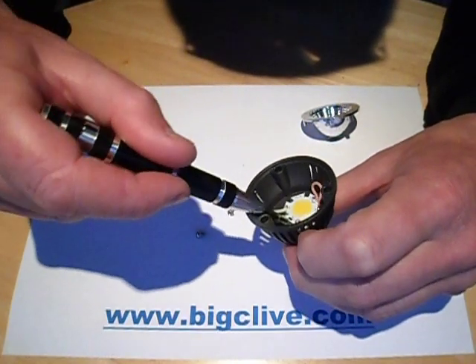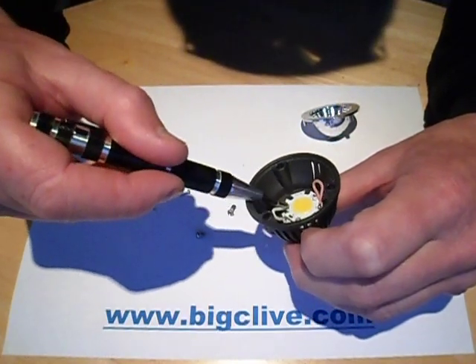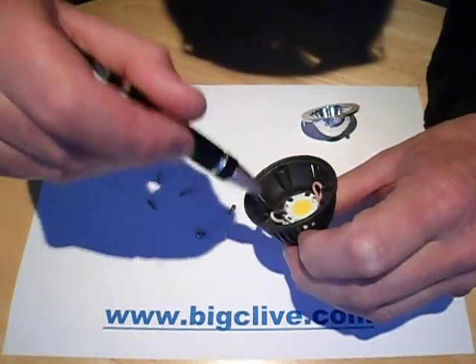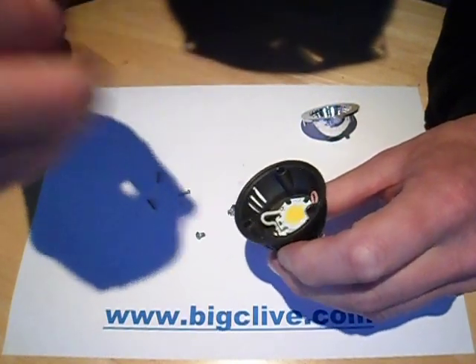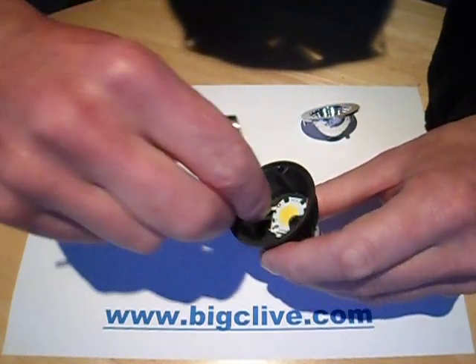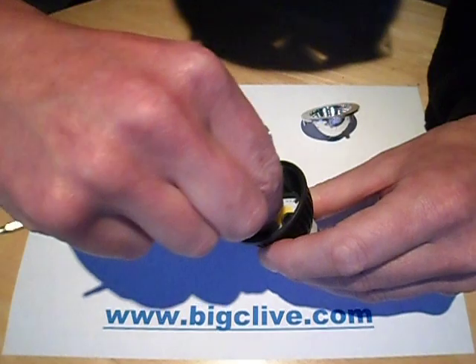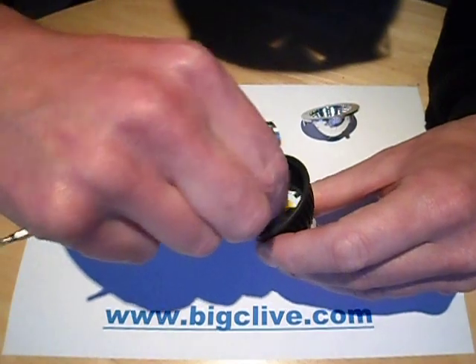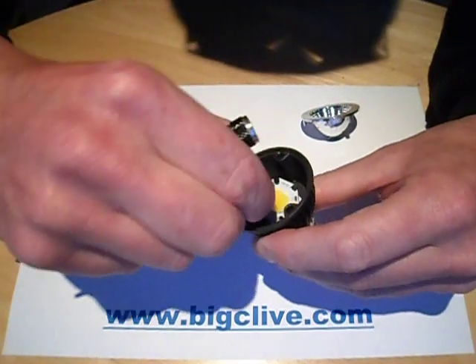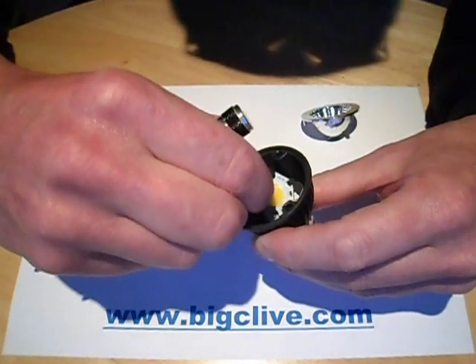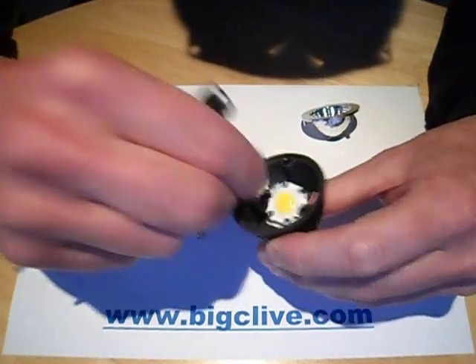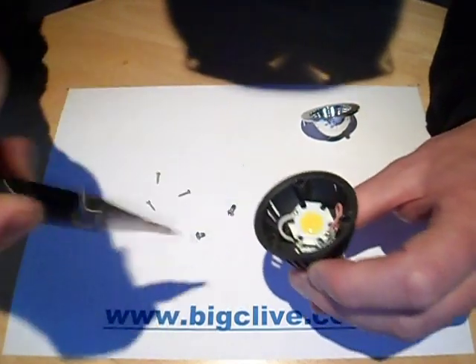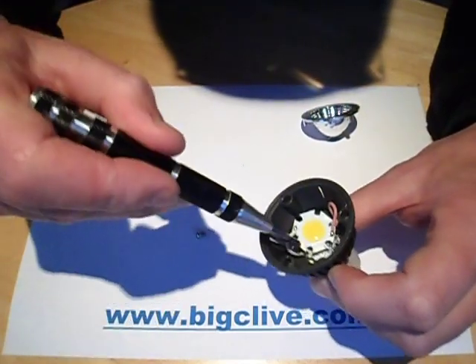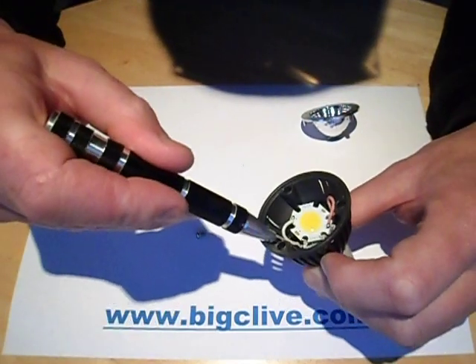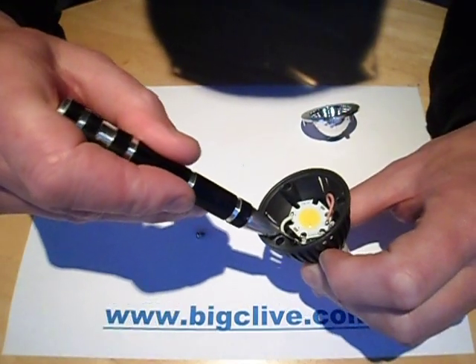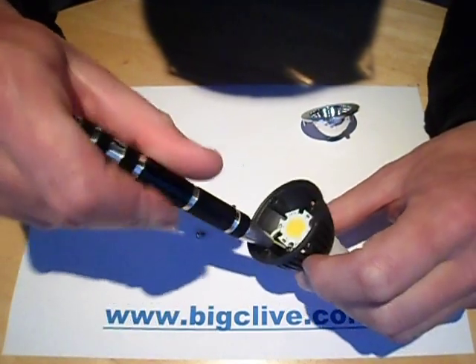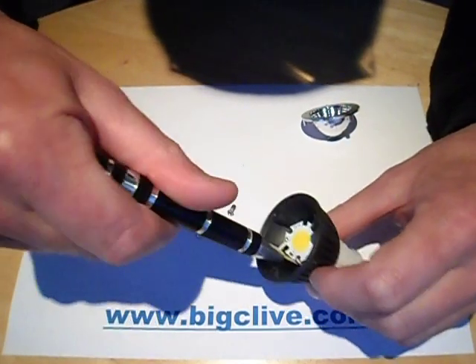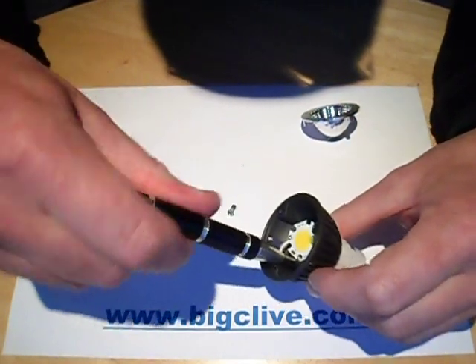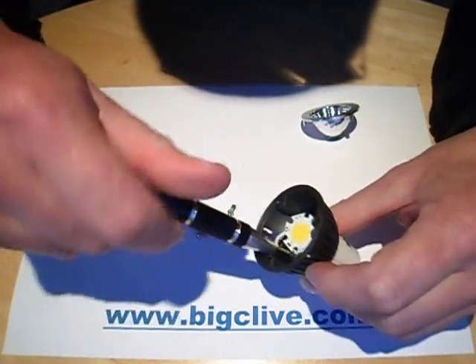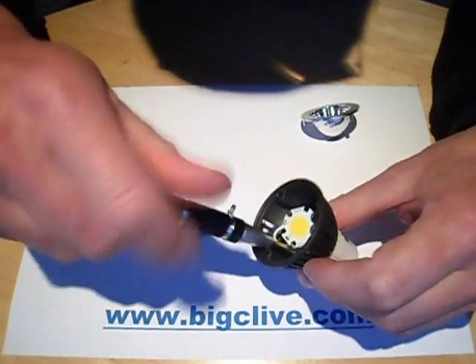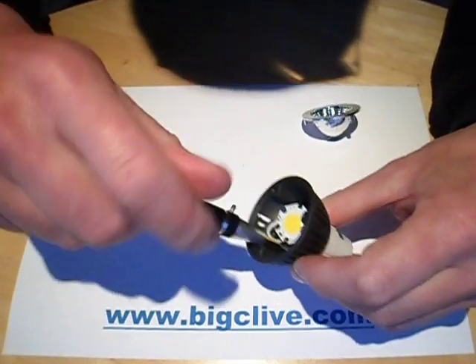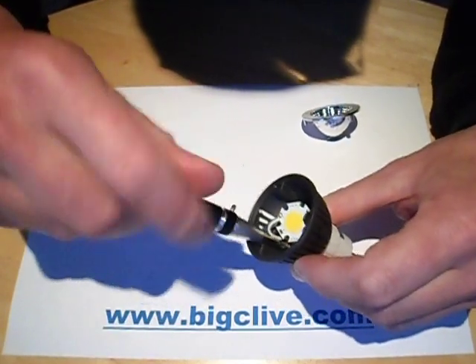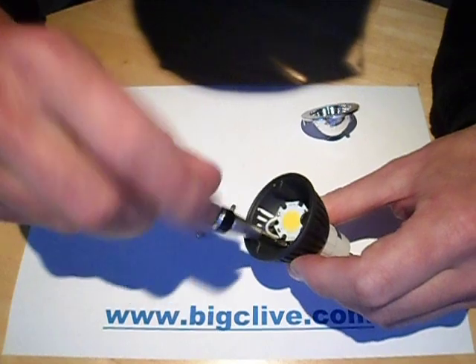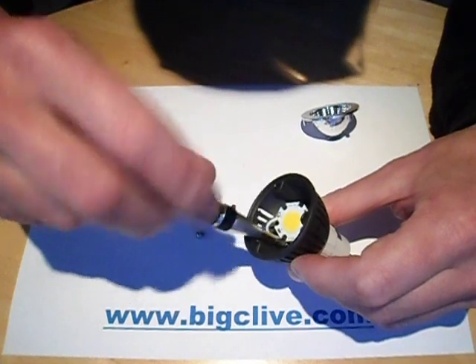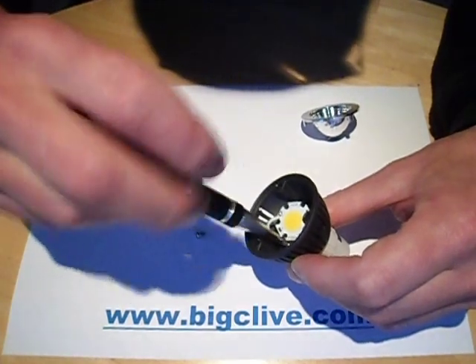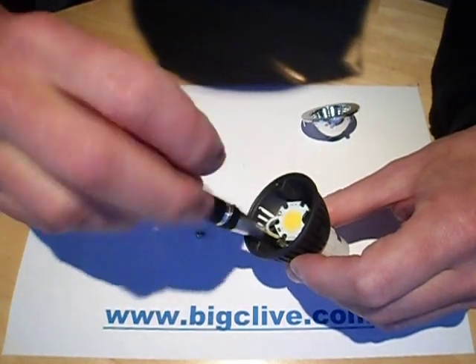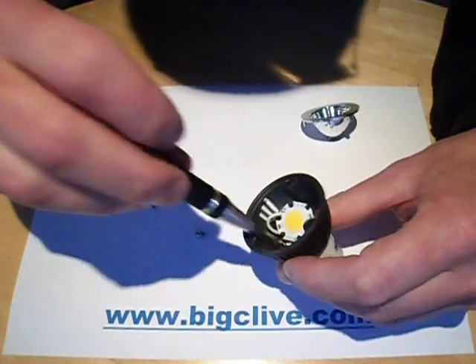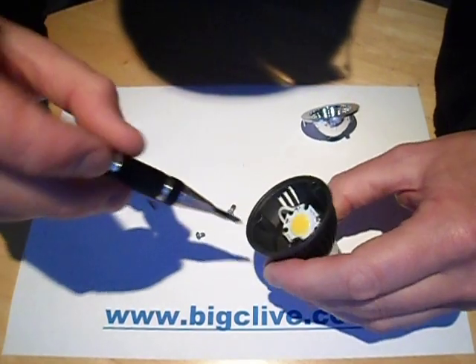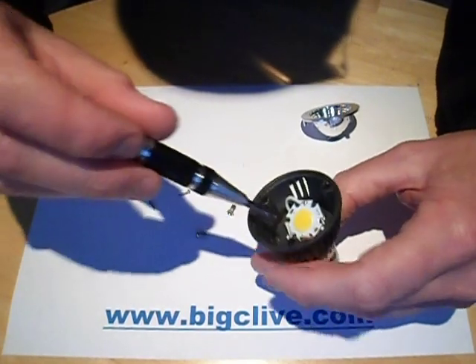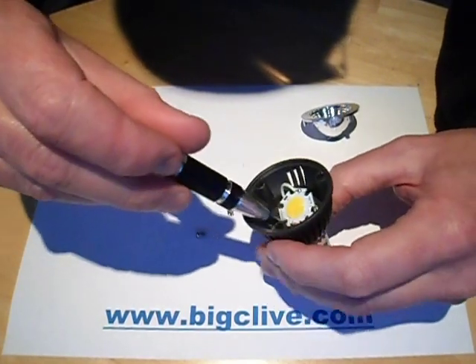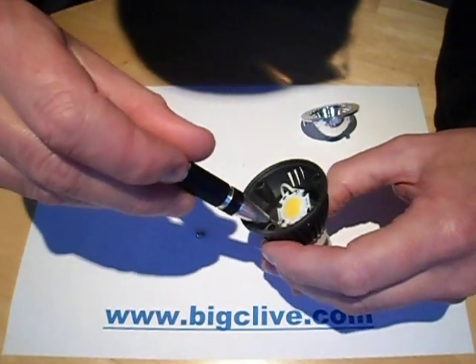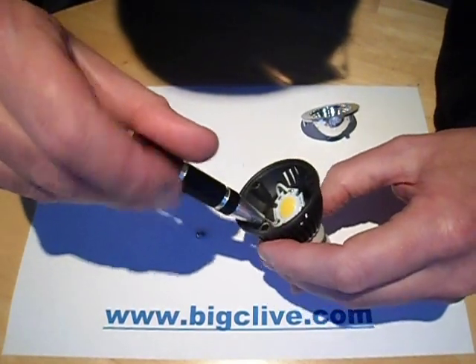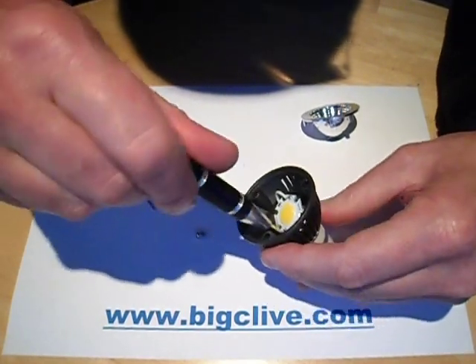The only way I'm going to get the back off this is to lift this up a little bit. It's quite unusual that this one uses the standard Luxeon star-style housing — that's quite neat, that's interesting to know.